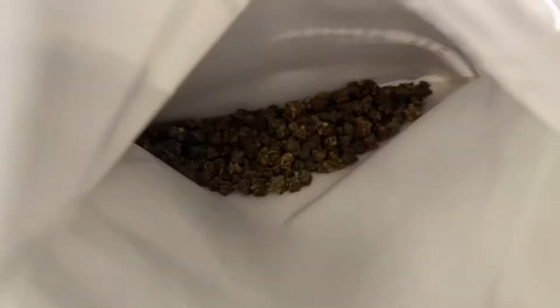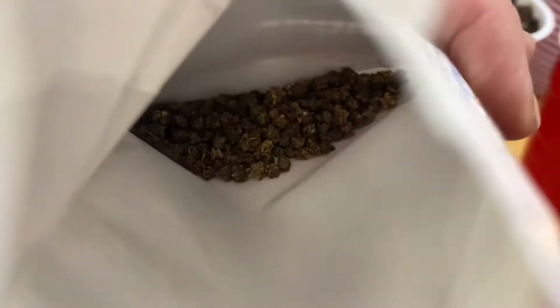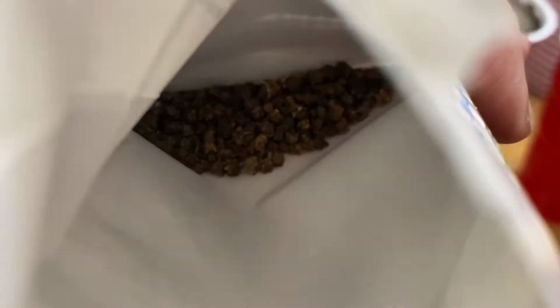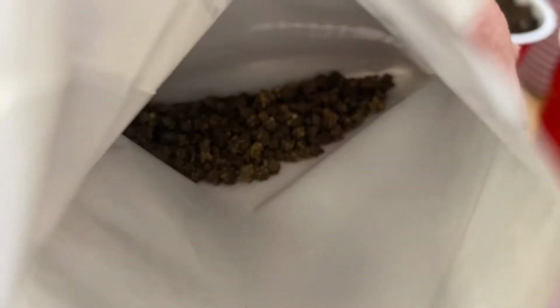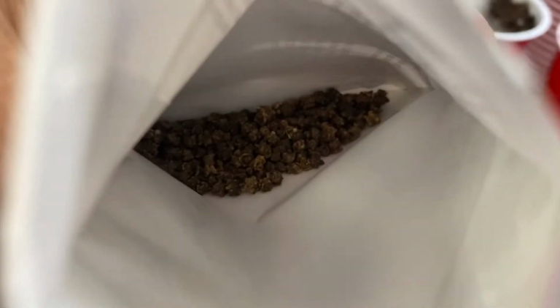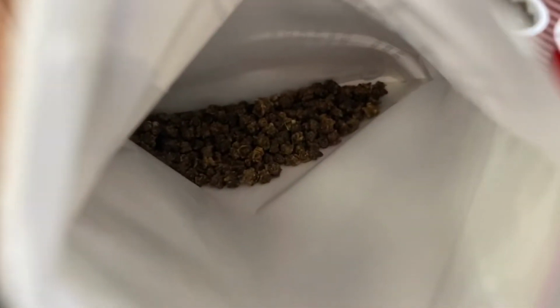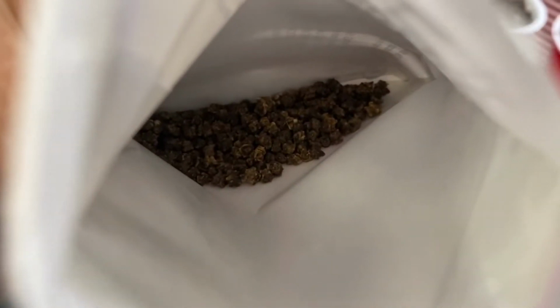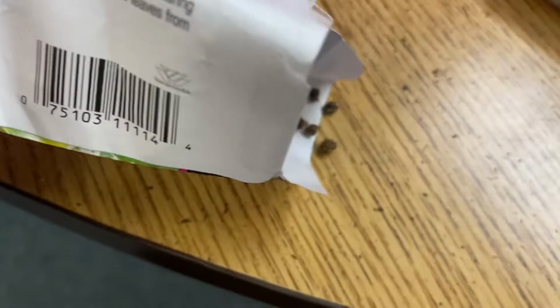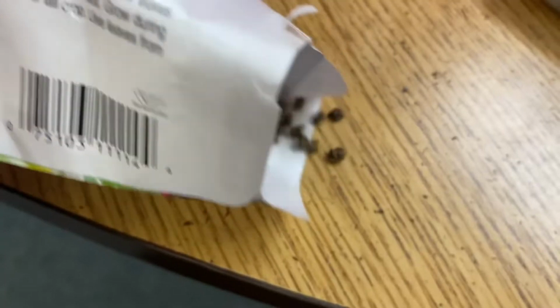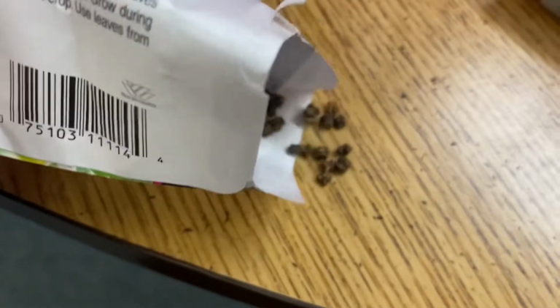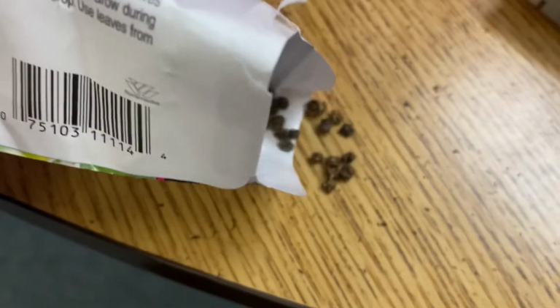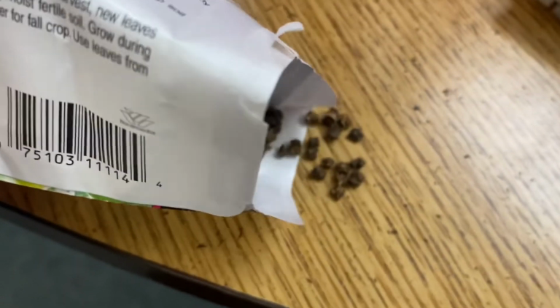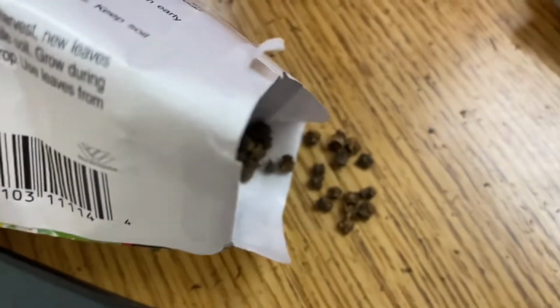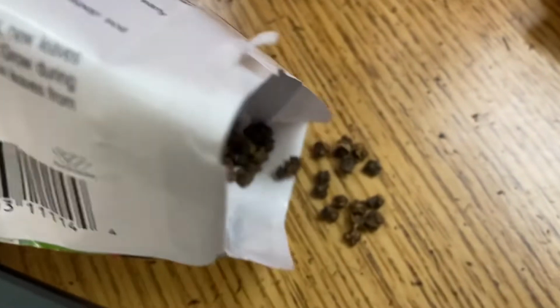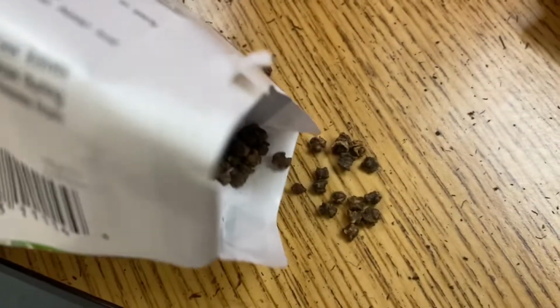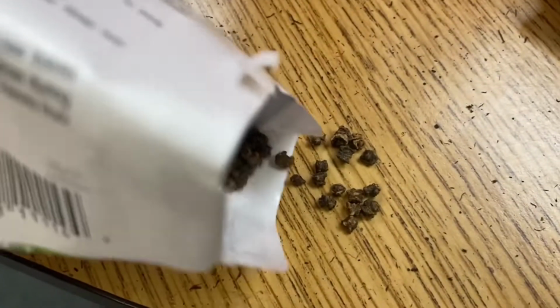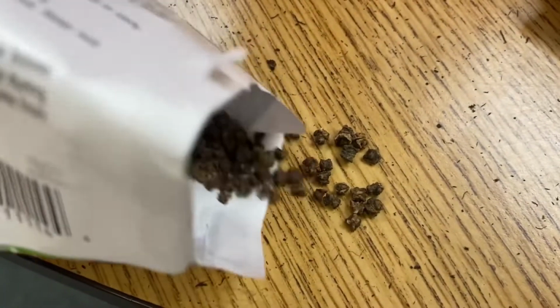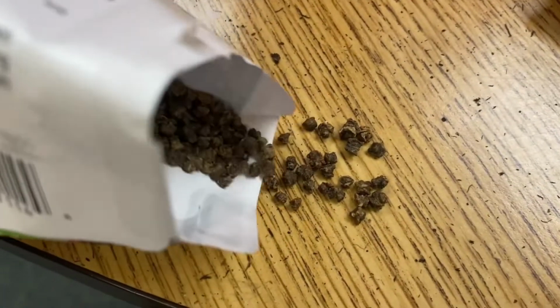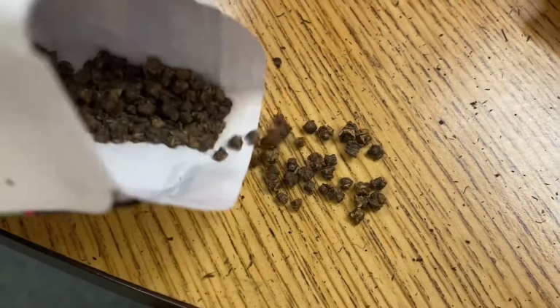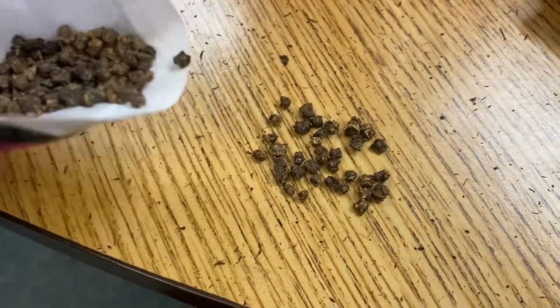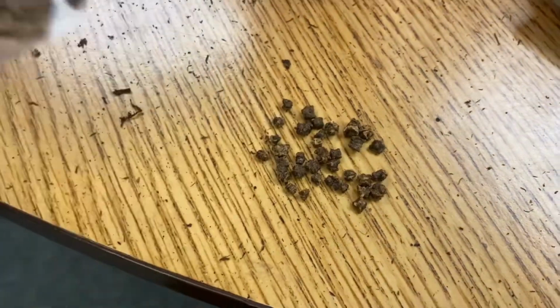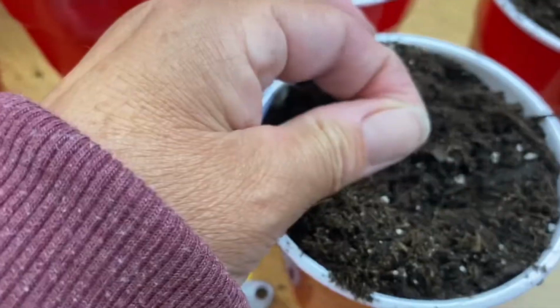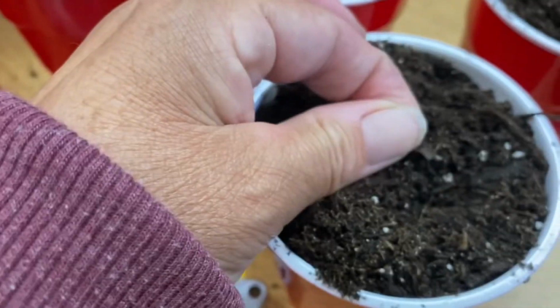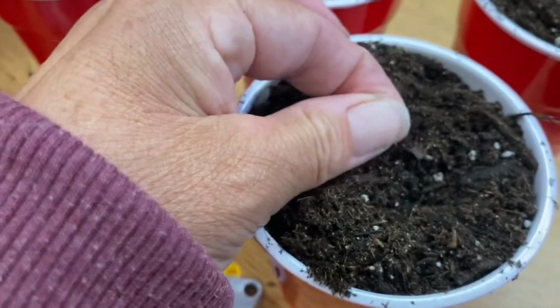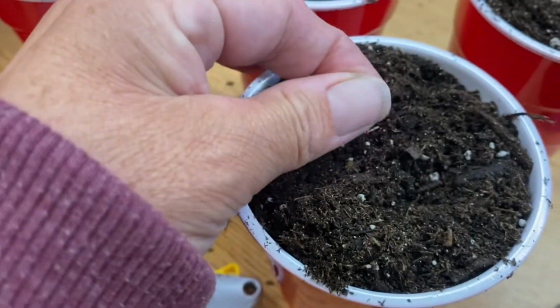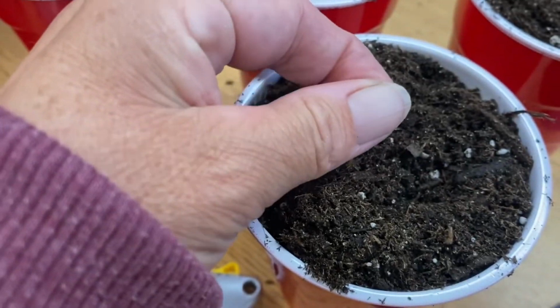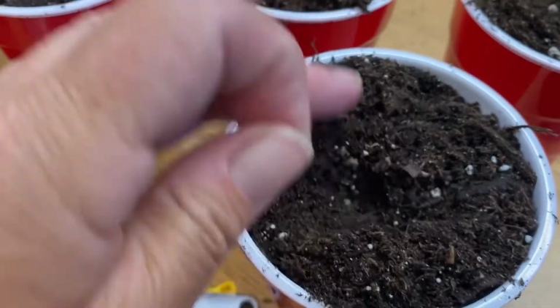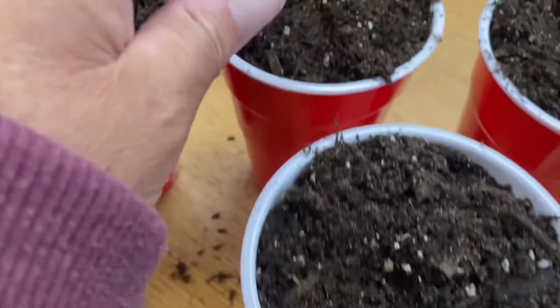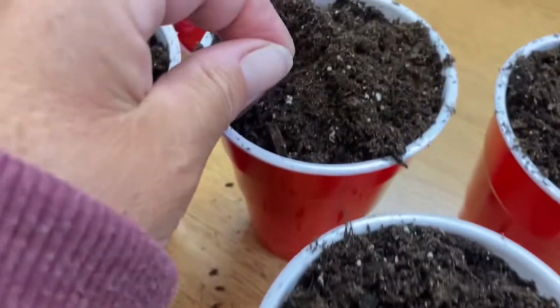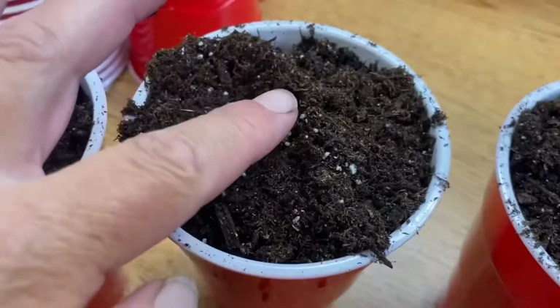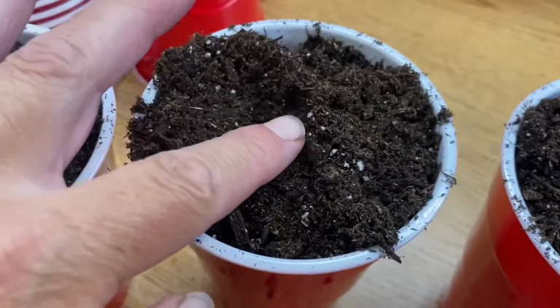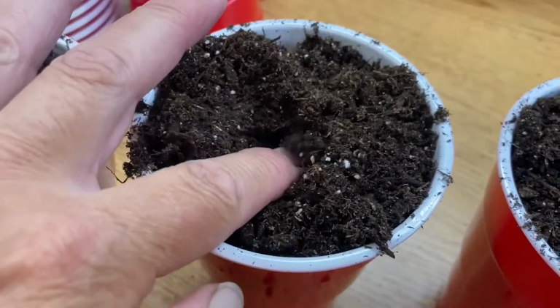There is the seed. You can tell they're in the beet family. I'm gonna place one in each of these cups.